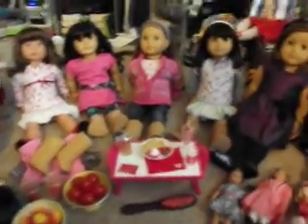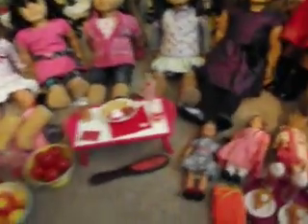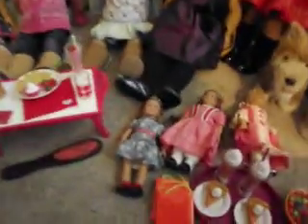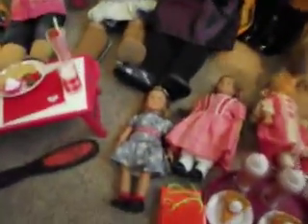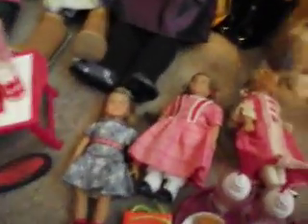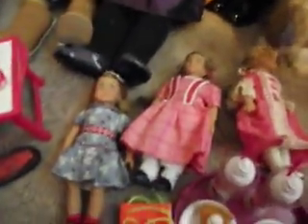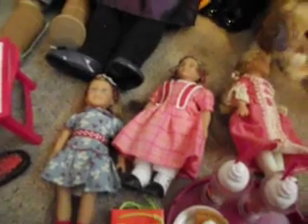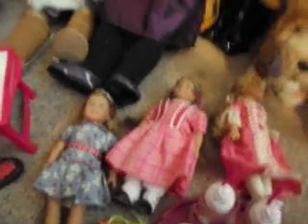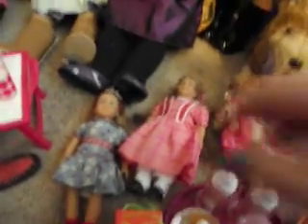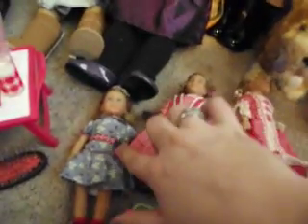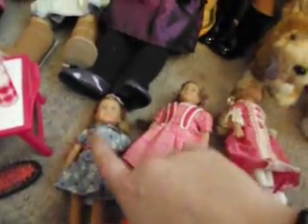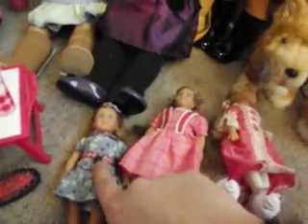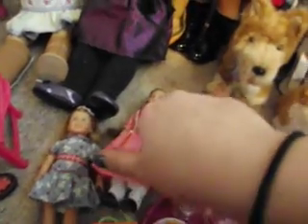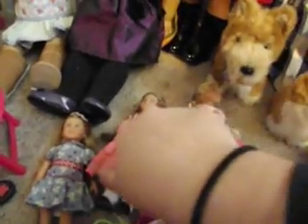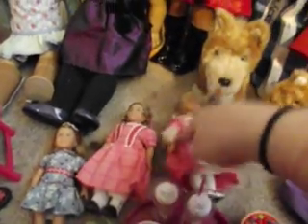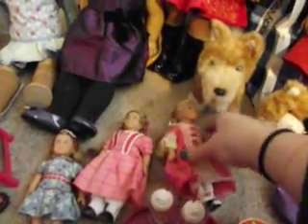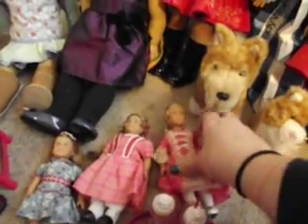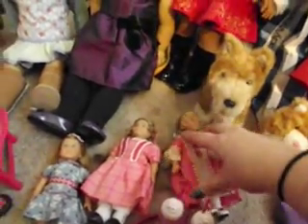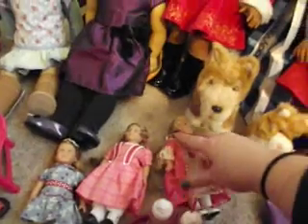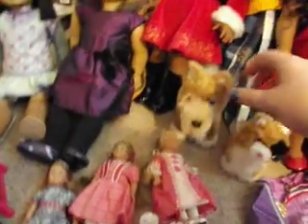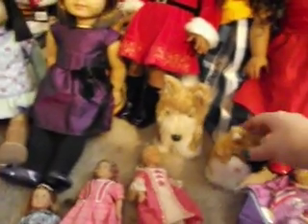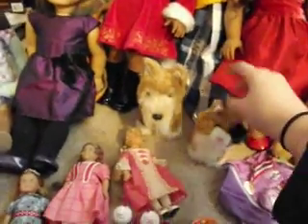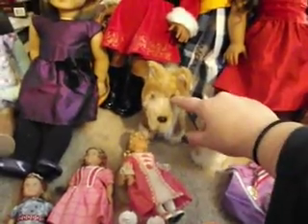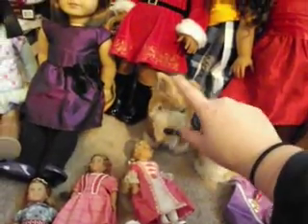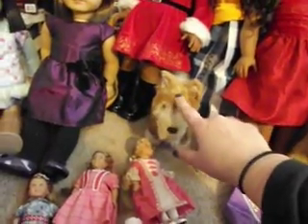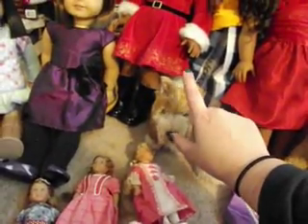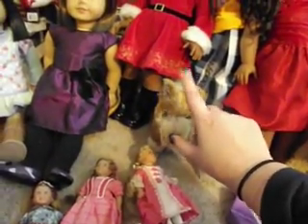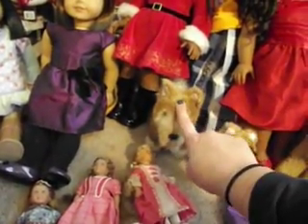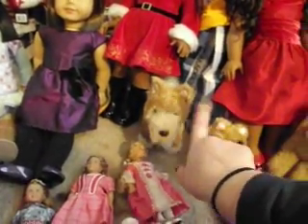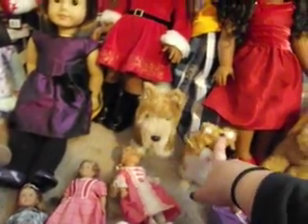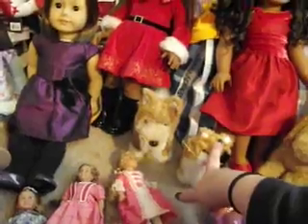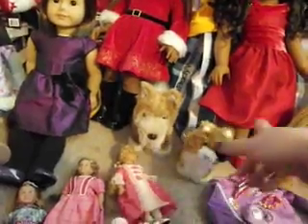Those are the accessories. And then I got three mini dolls. I have gotten mini Emily, Mary Grace, and Elizabeth. And then on Cyber Monday, I also got these two of the animals.